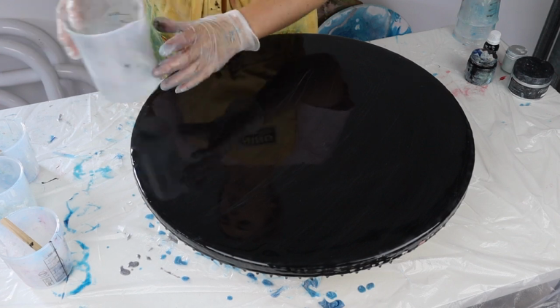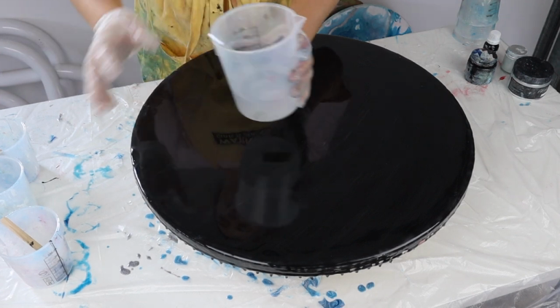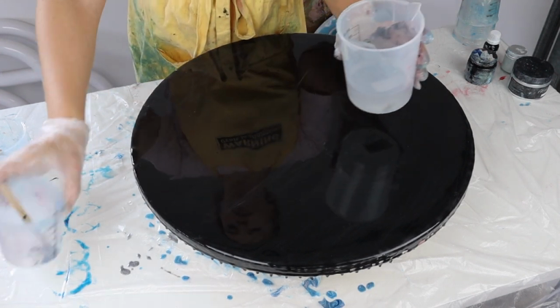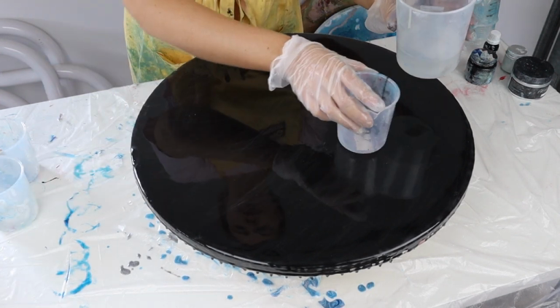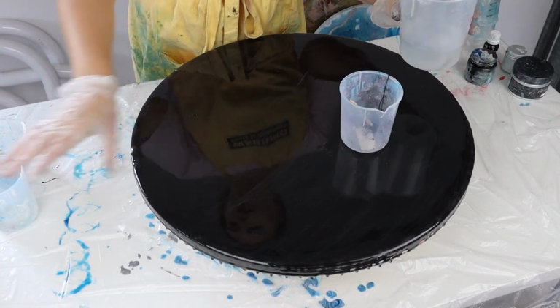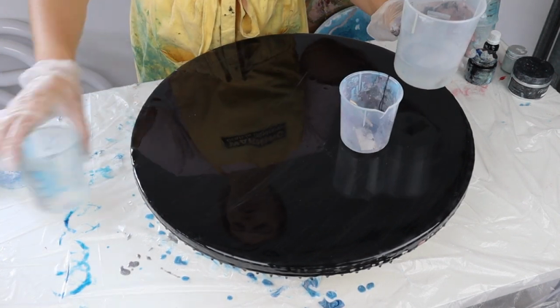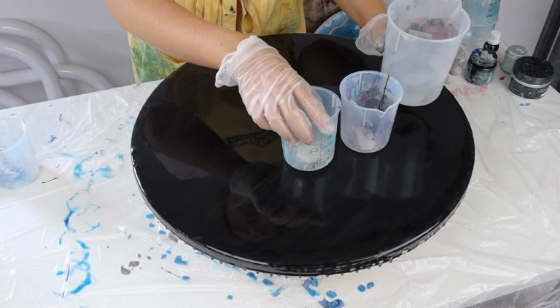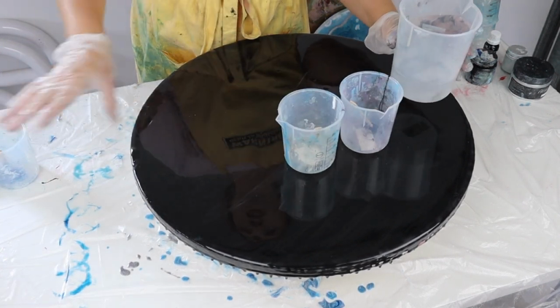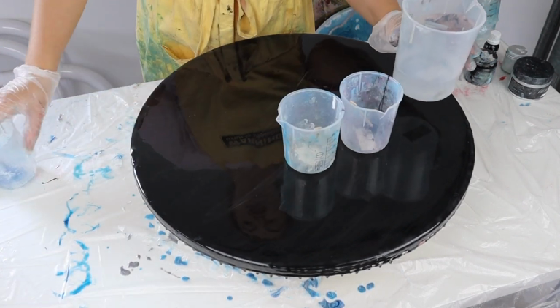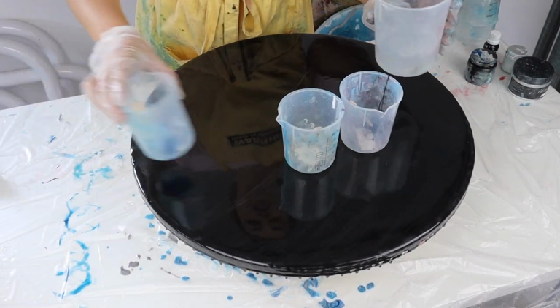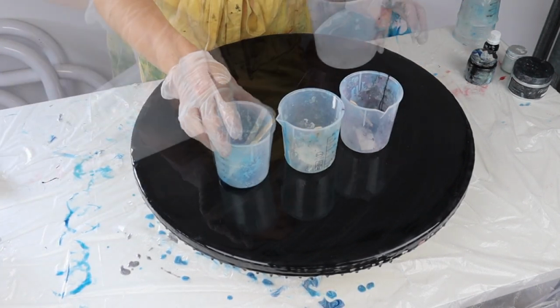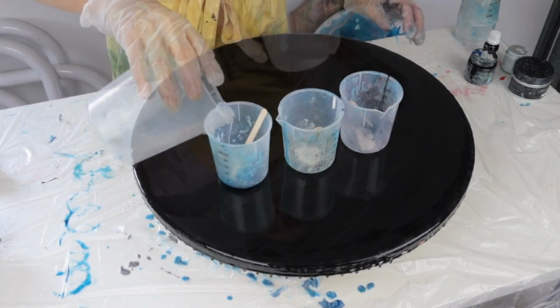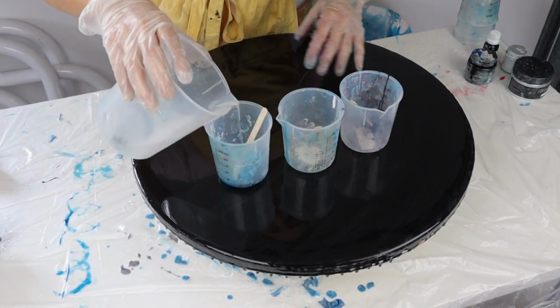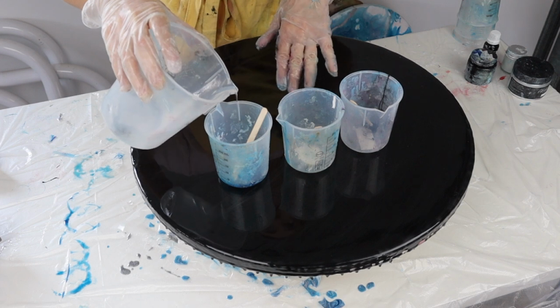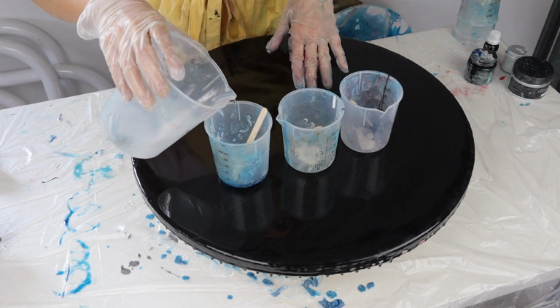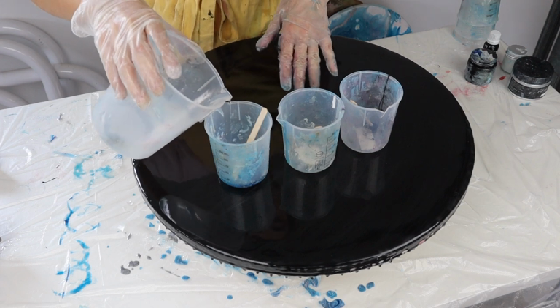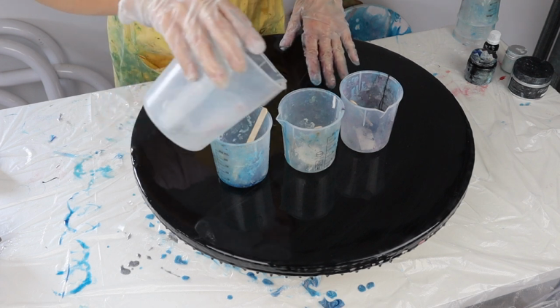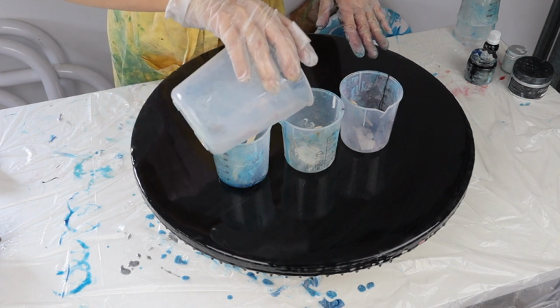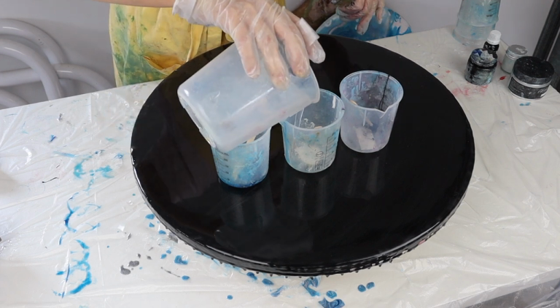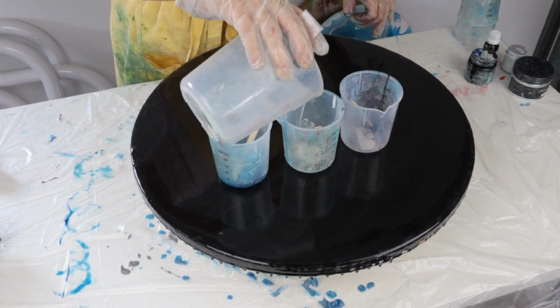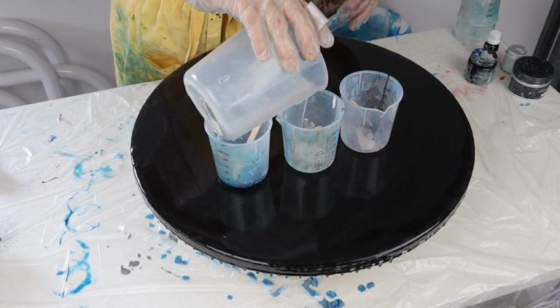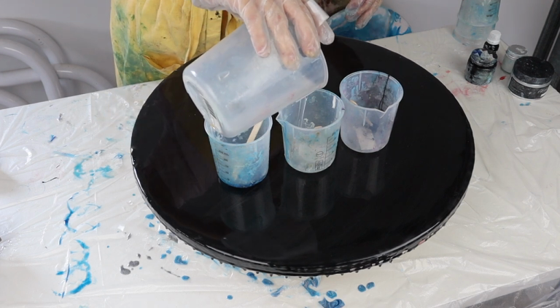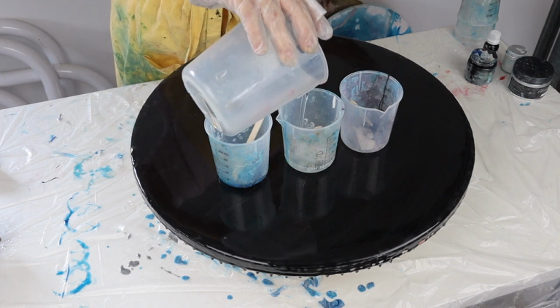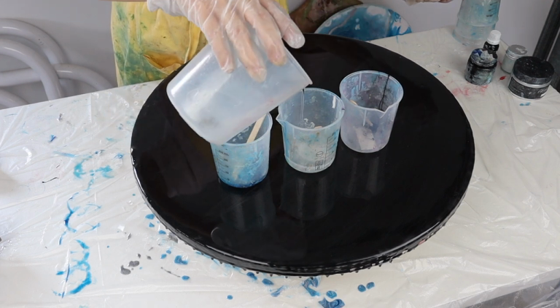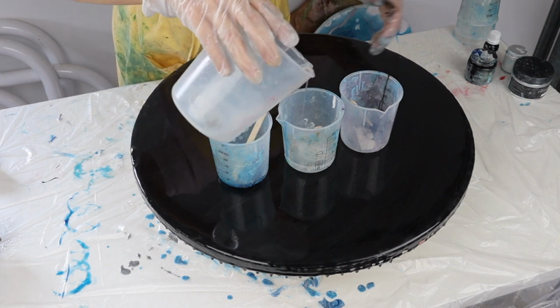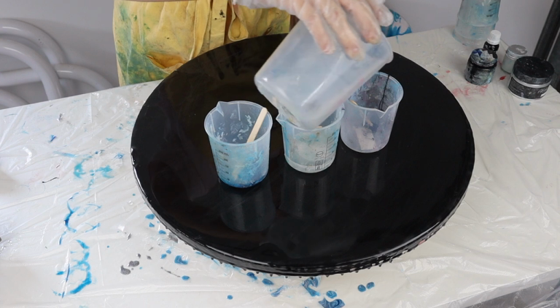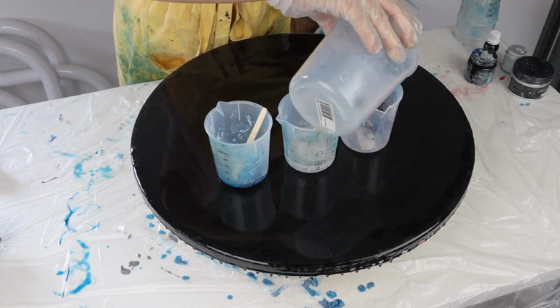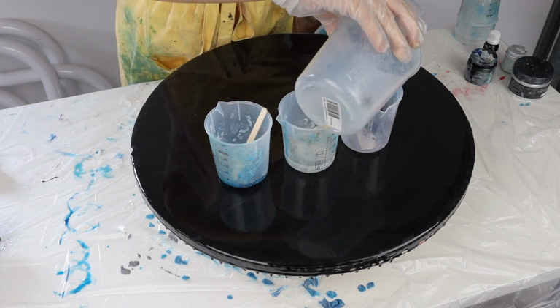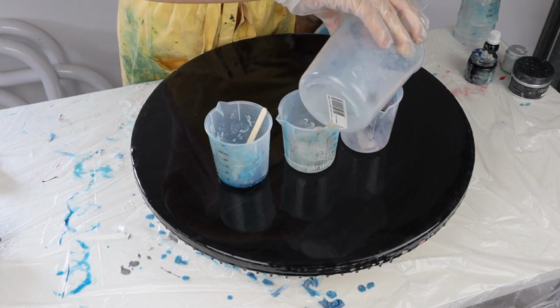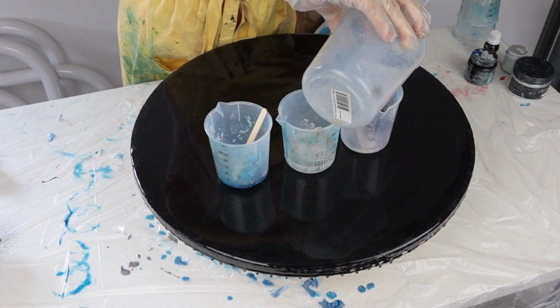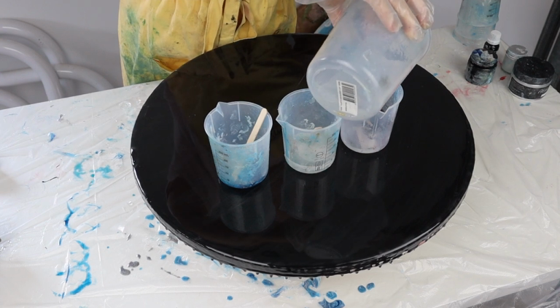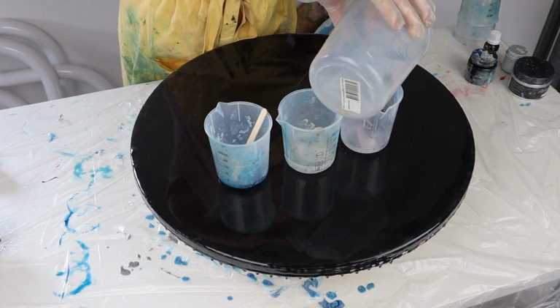So I'm just going to pour those out. You don't have to pour these out evenly — it just depends on how much you want of each color. You also need to leave a little bit left for your clear.